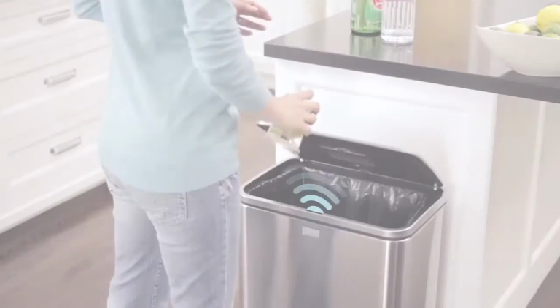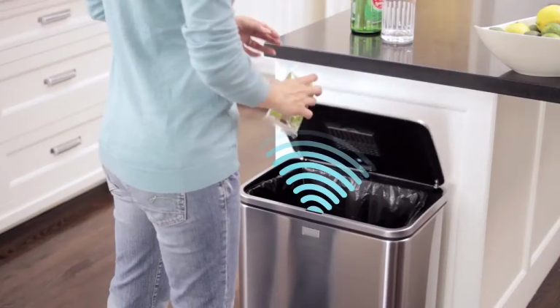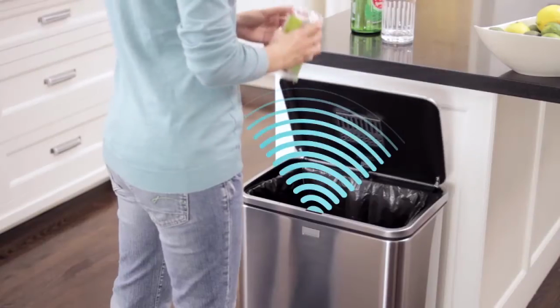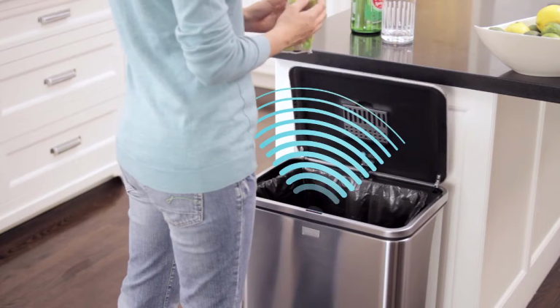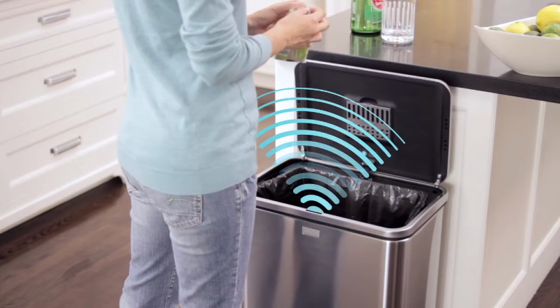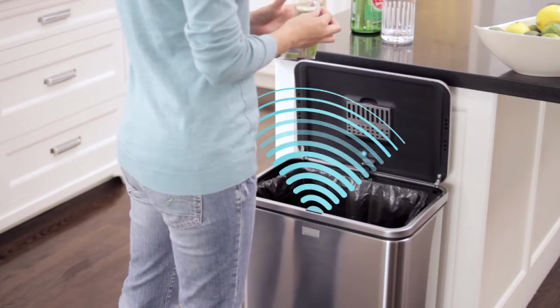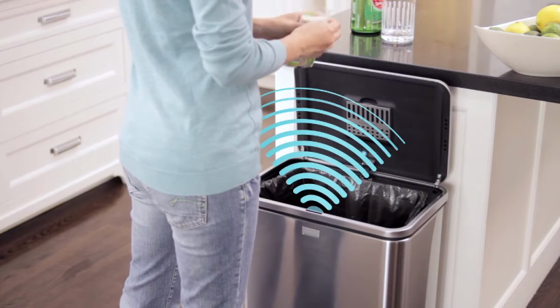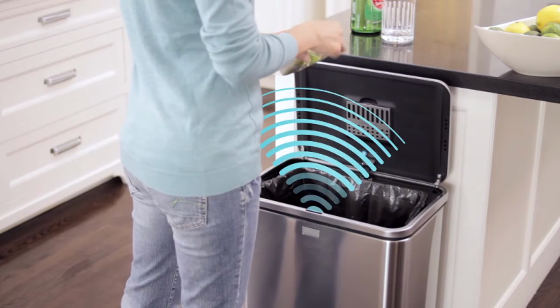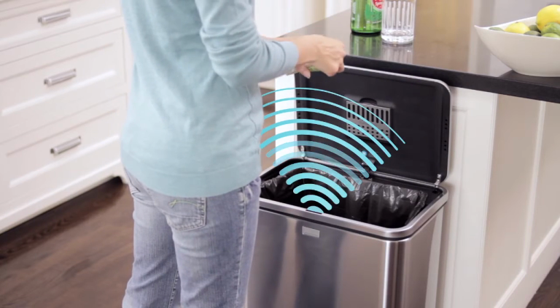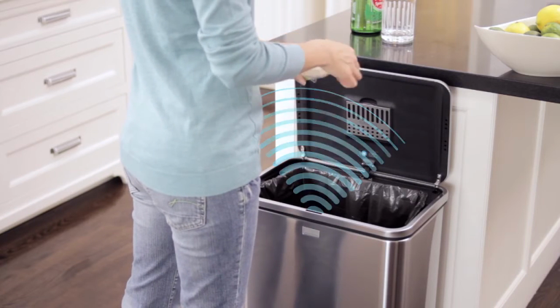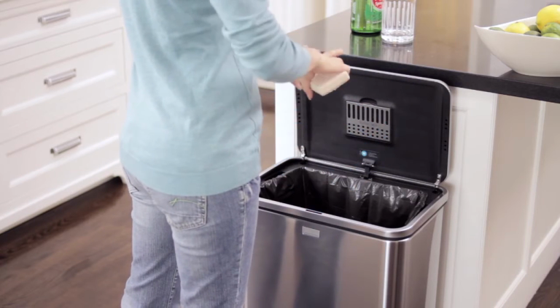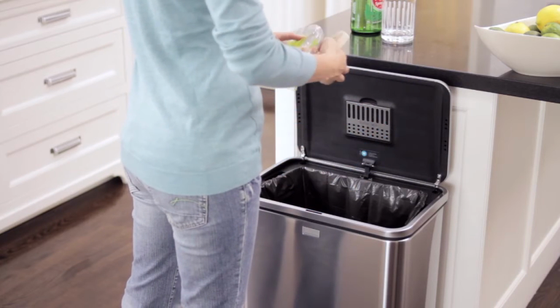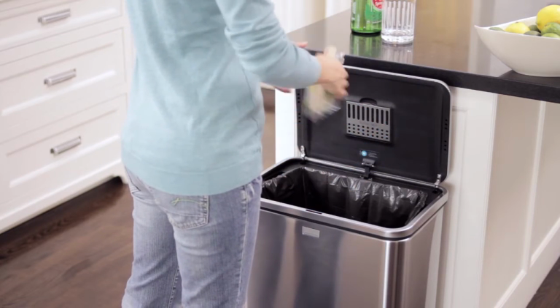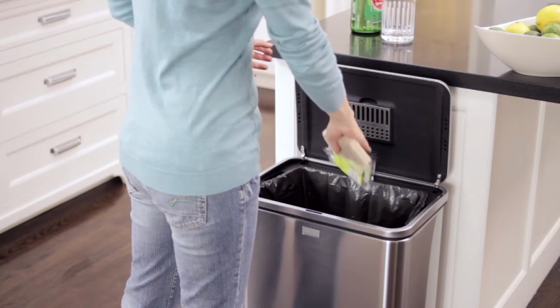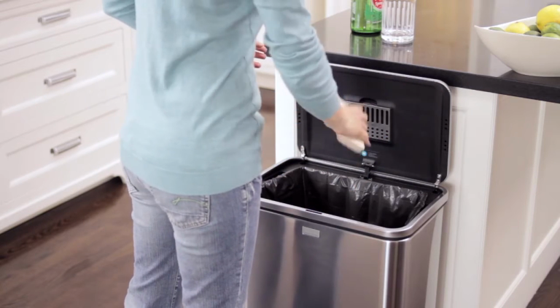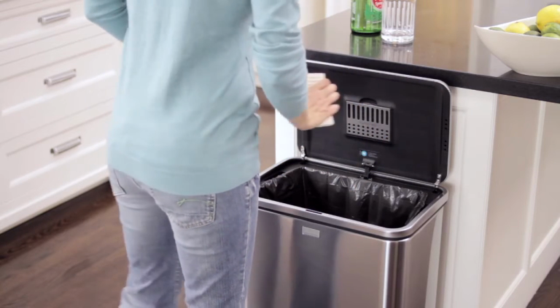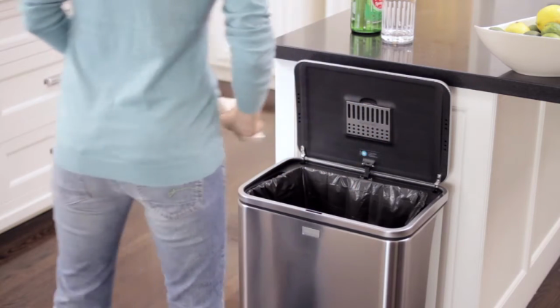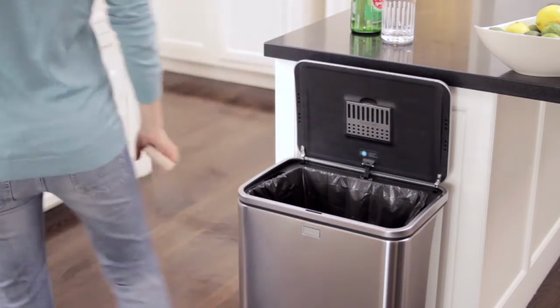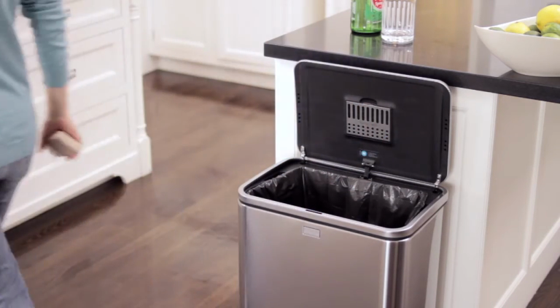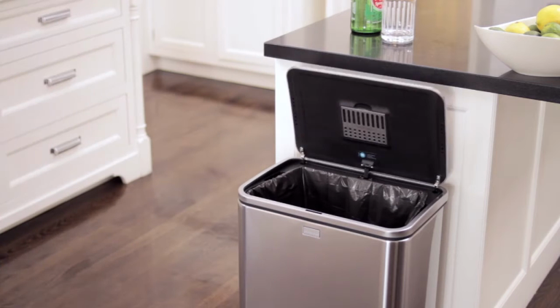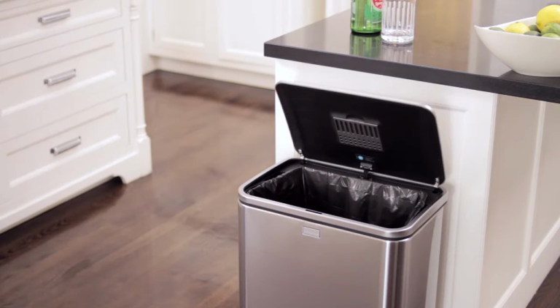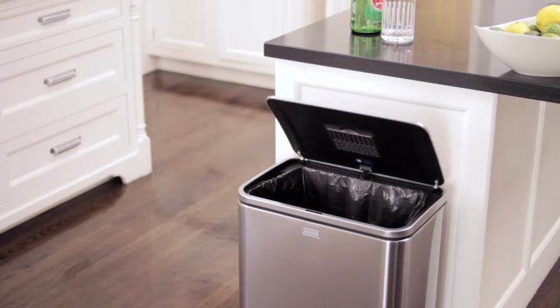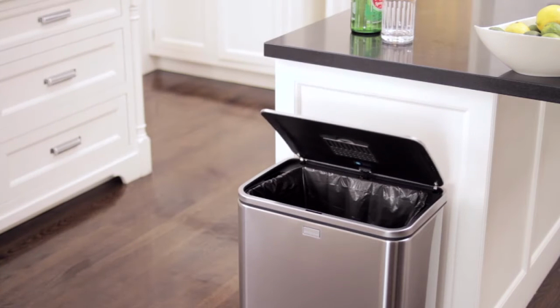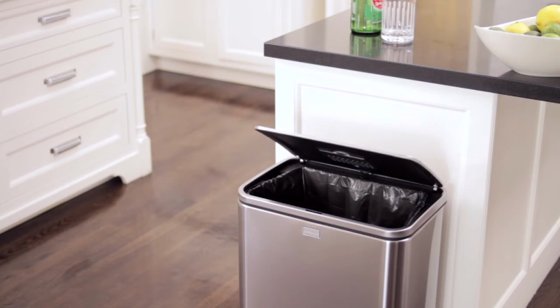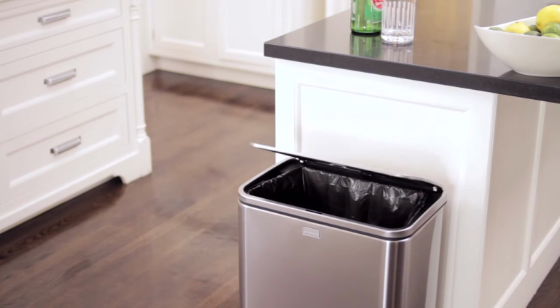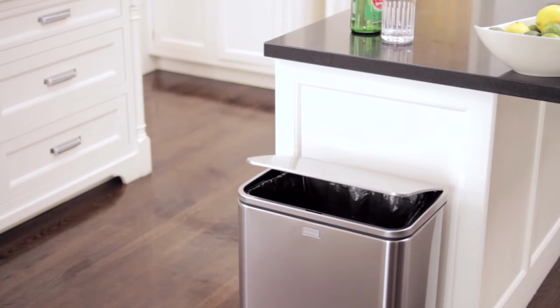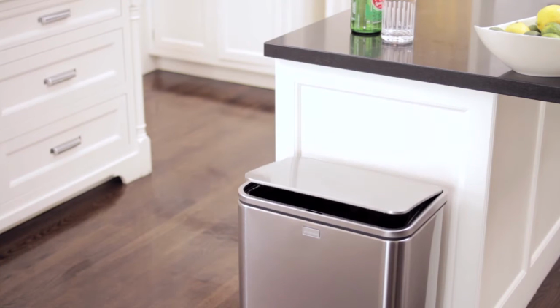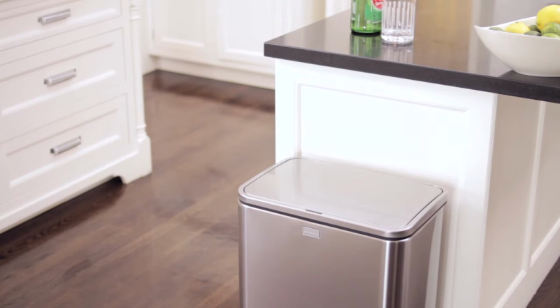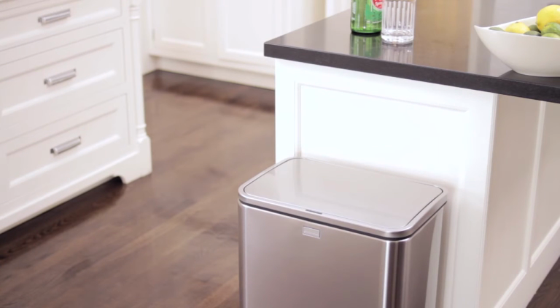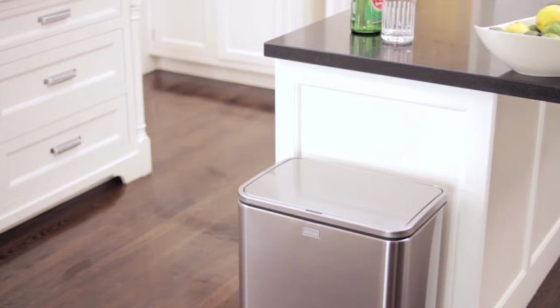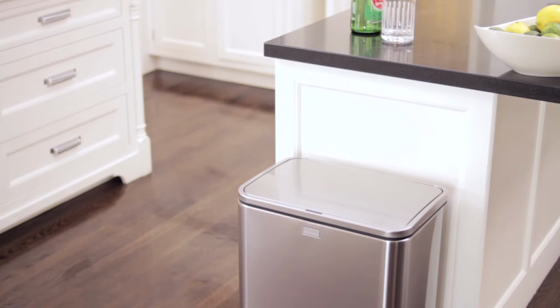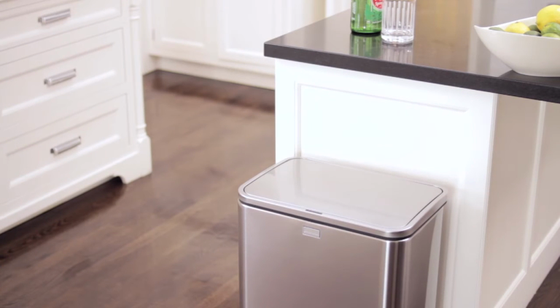Once the lid is open, the trigger zone automatically extends to become more sensitive to activity. The can always knows if you're still in the area, and the lid won't close too soon.